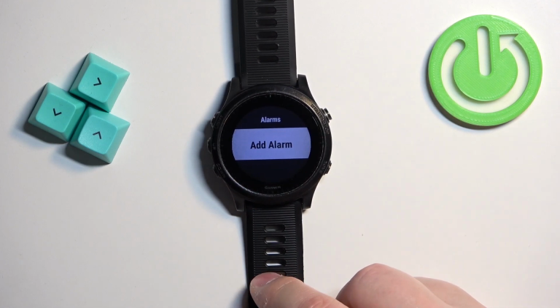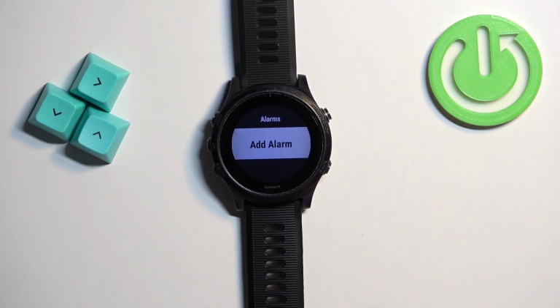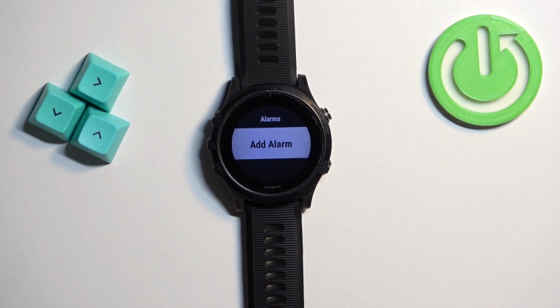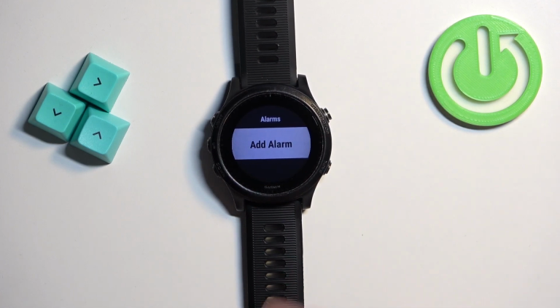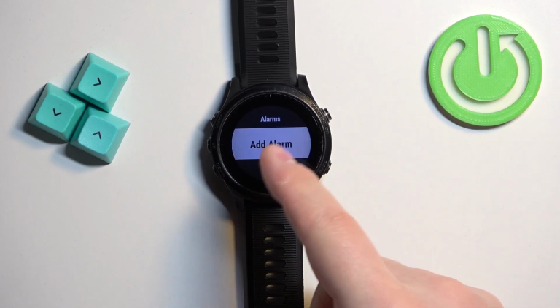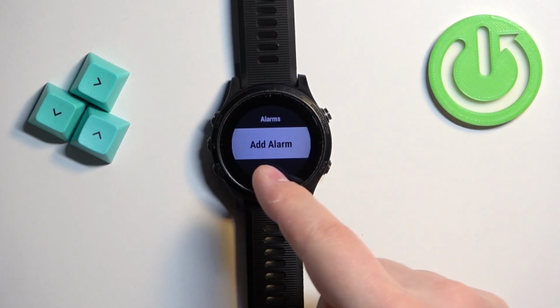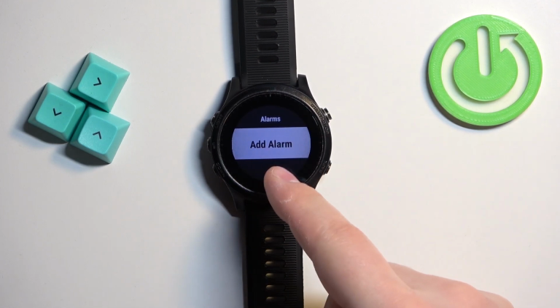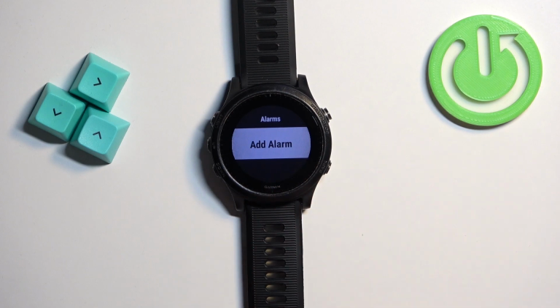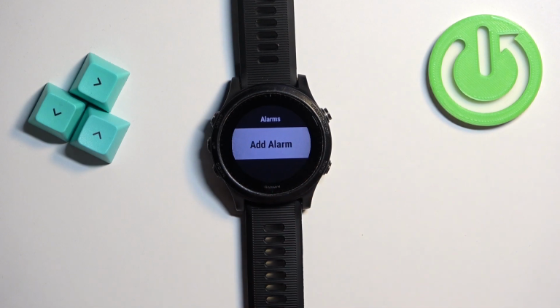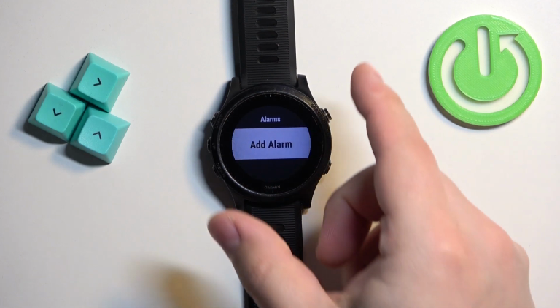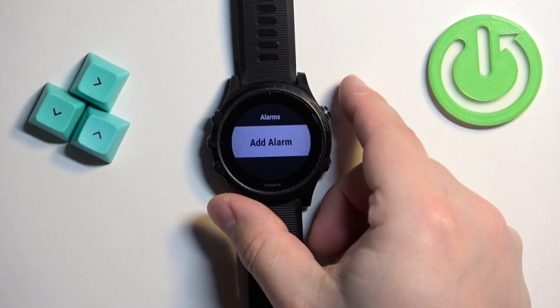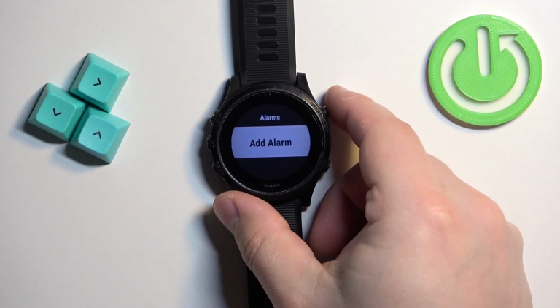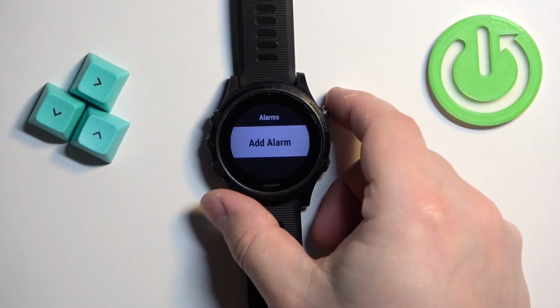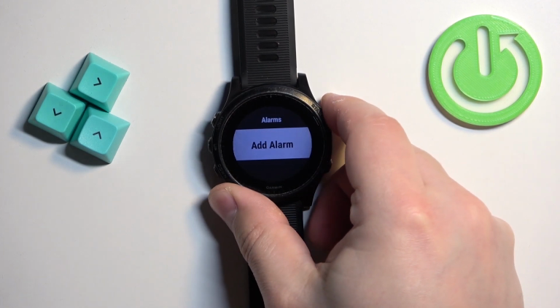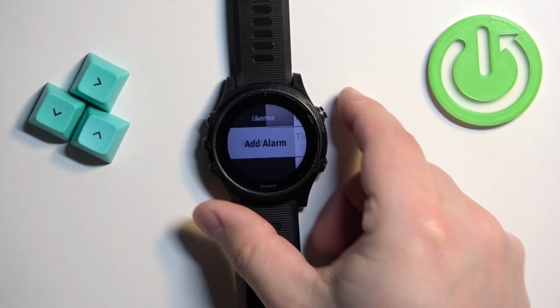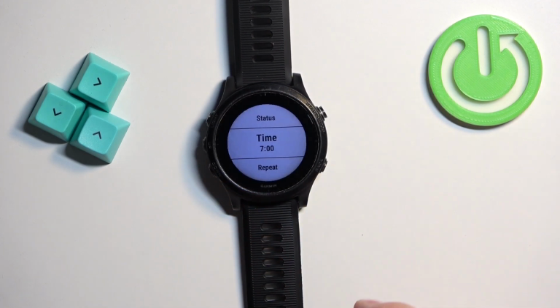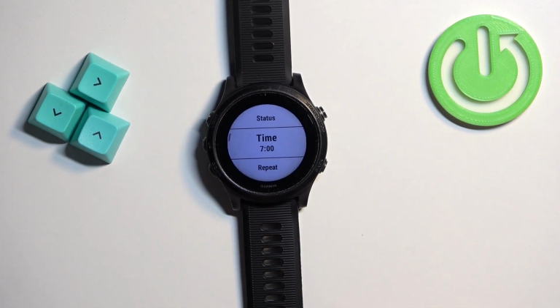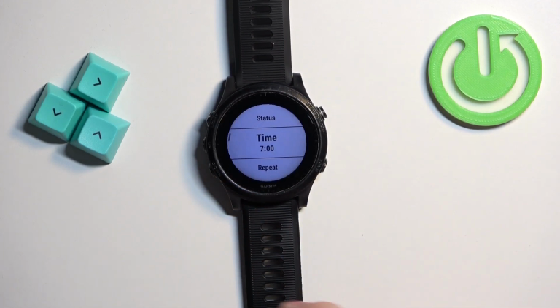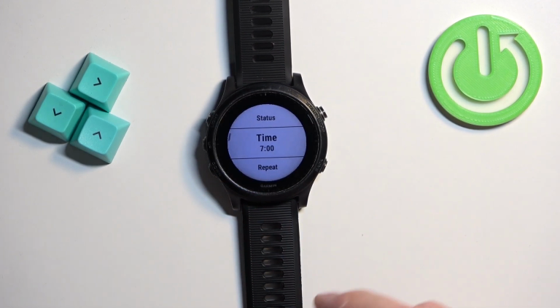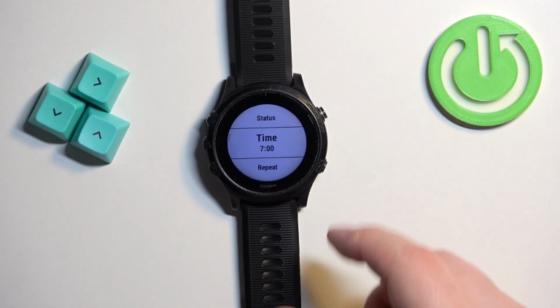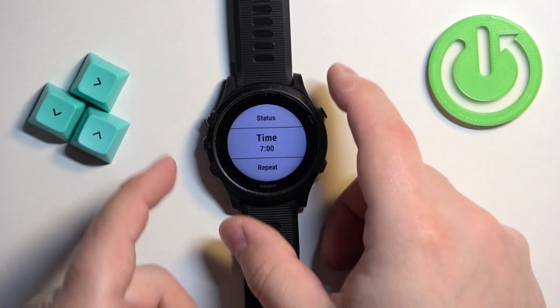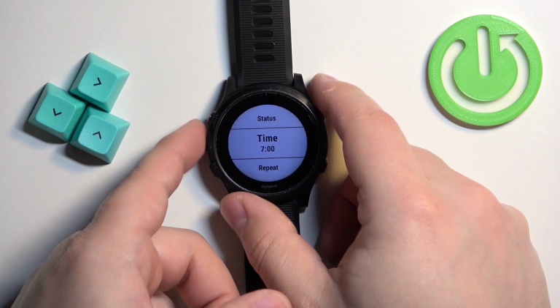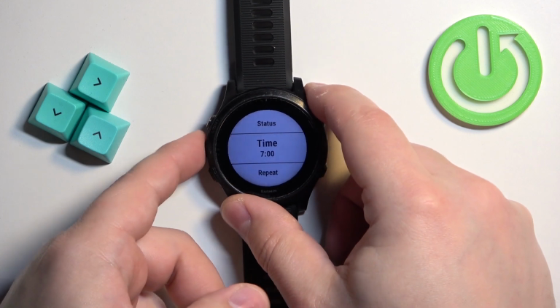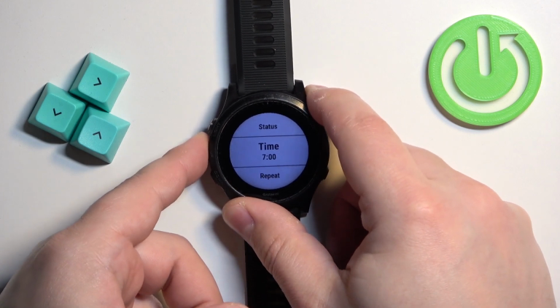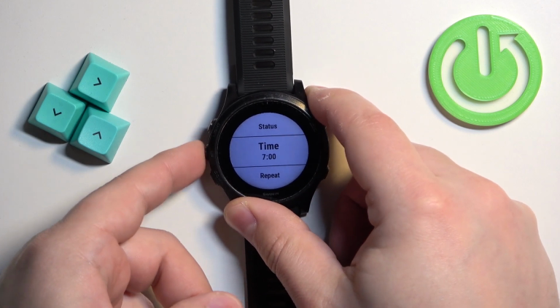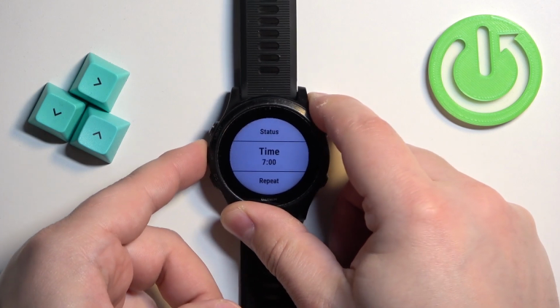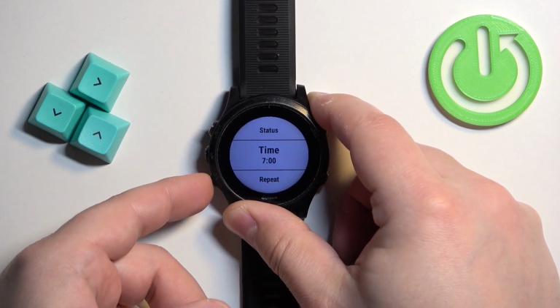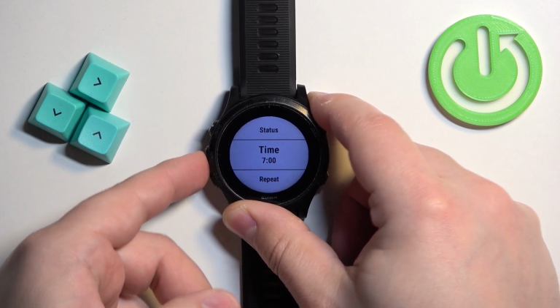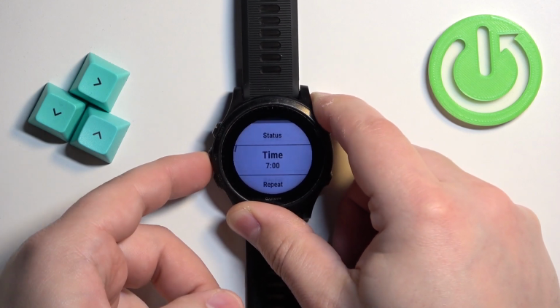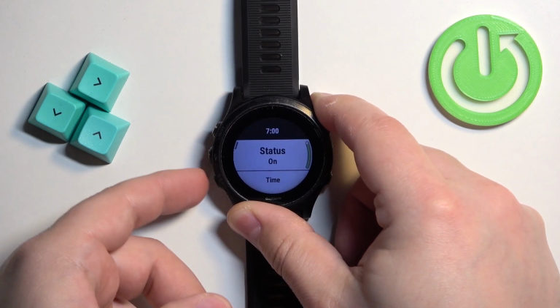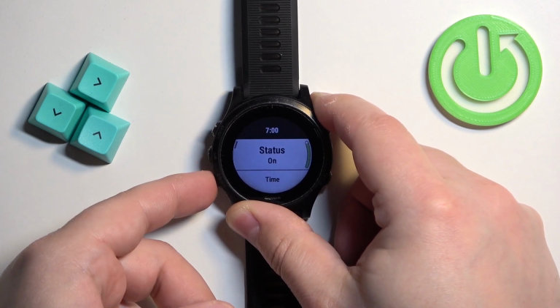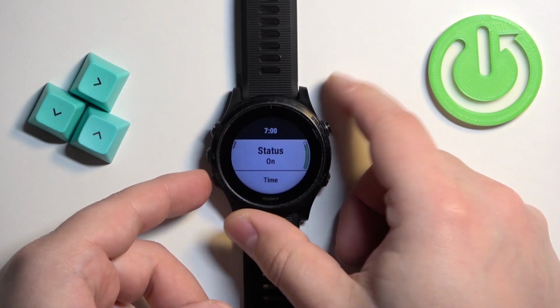Here we can set up the alarm clock by selecting the add alarm option and pressing the start button. As you can see, we have a couple of options to customize our alarm clock.